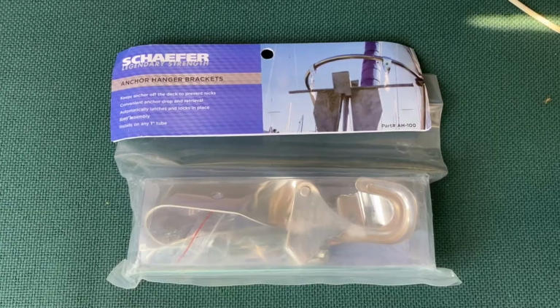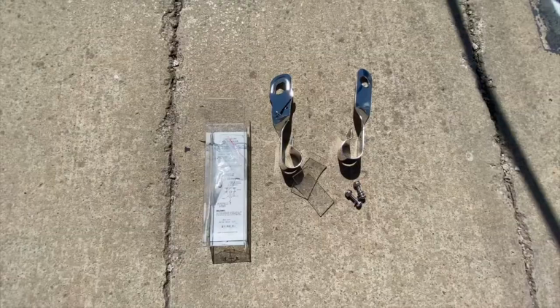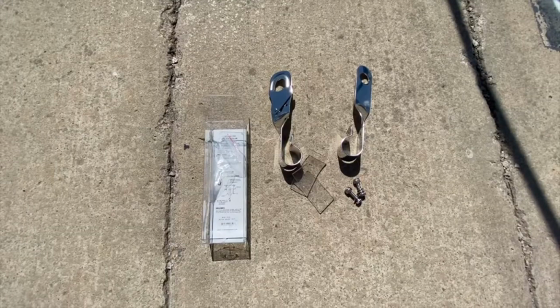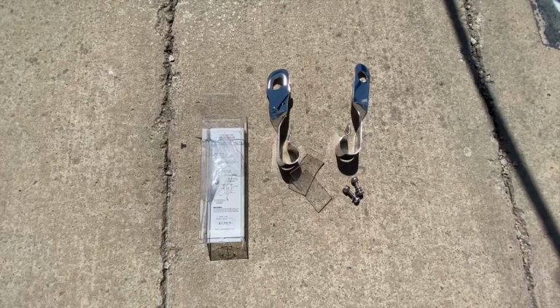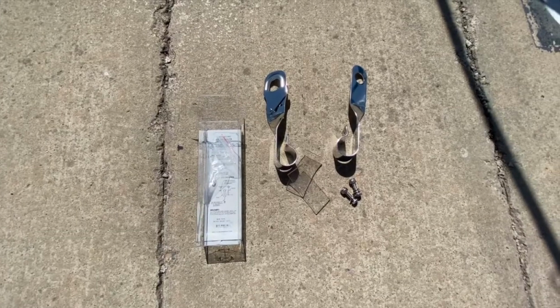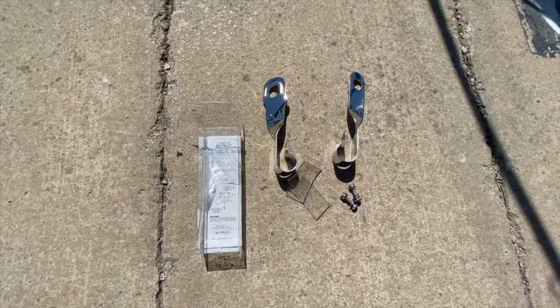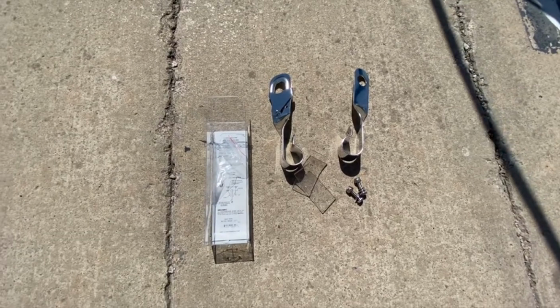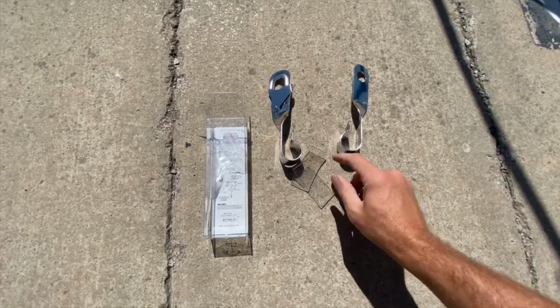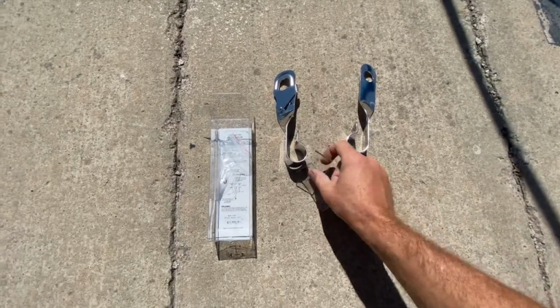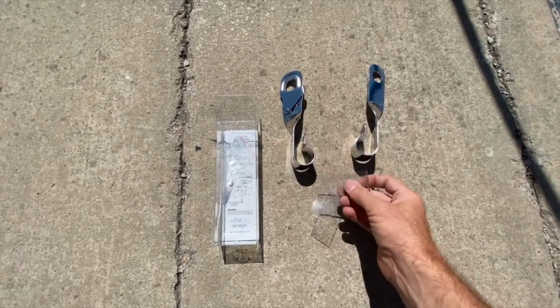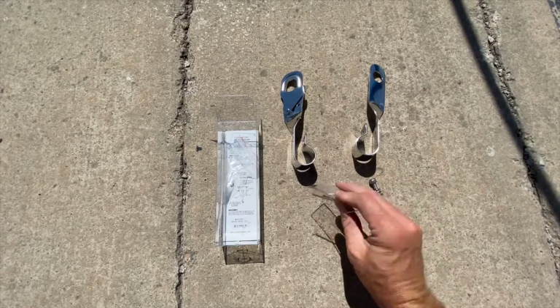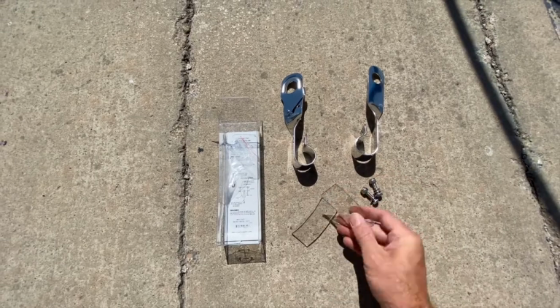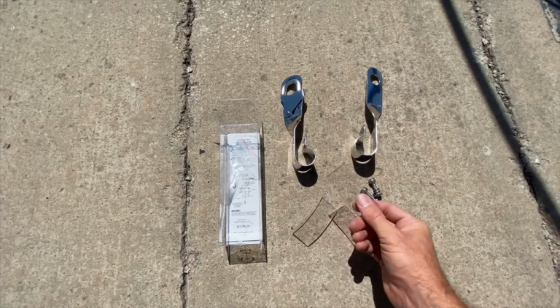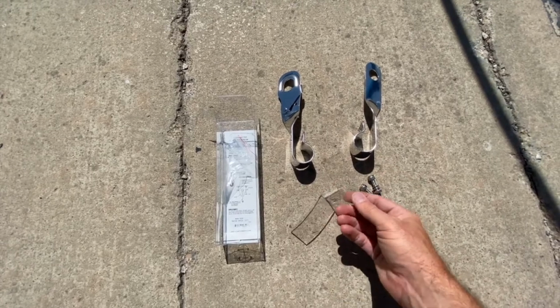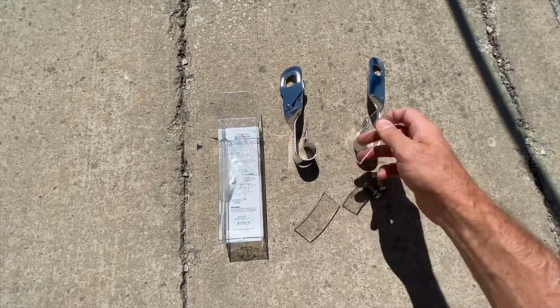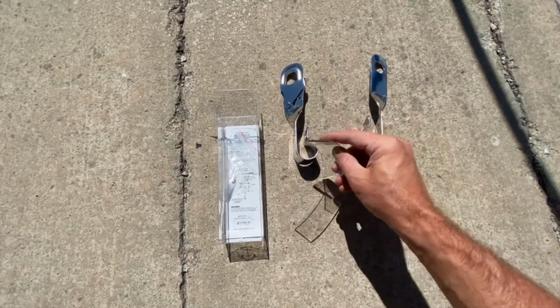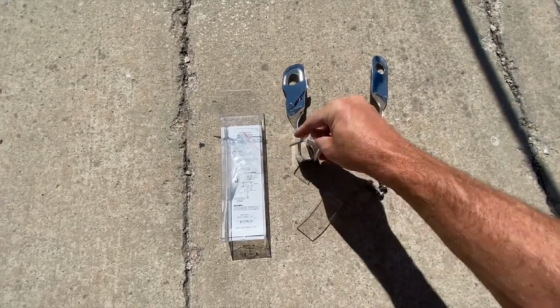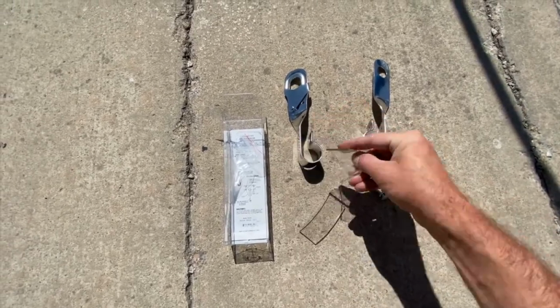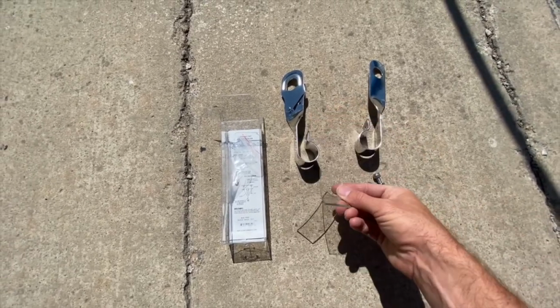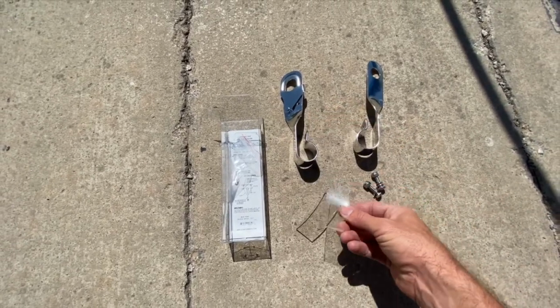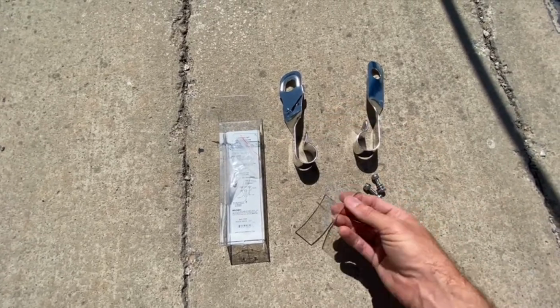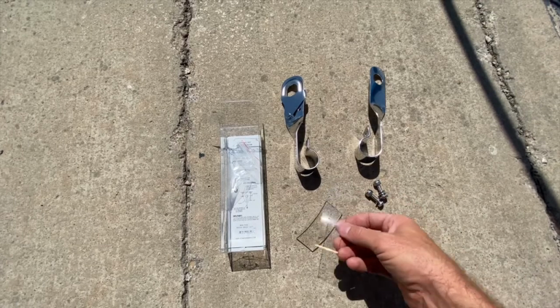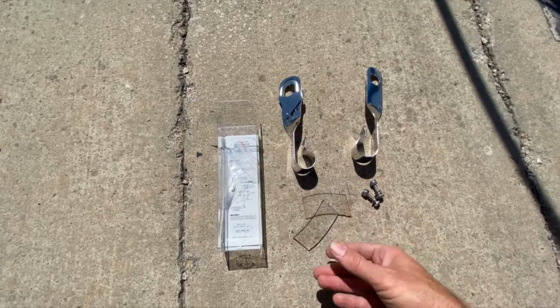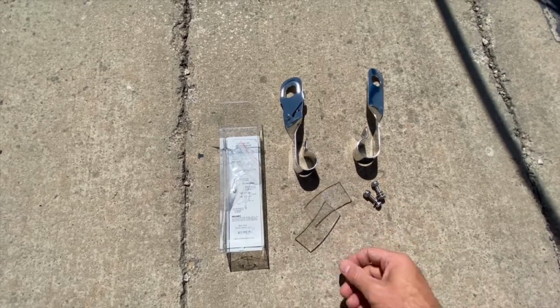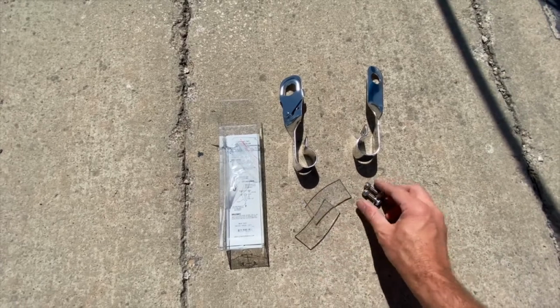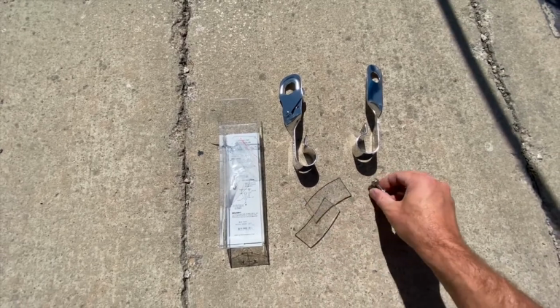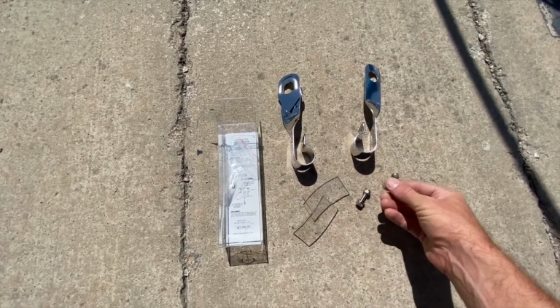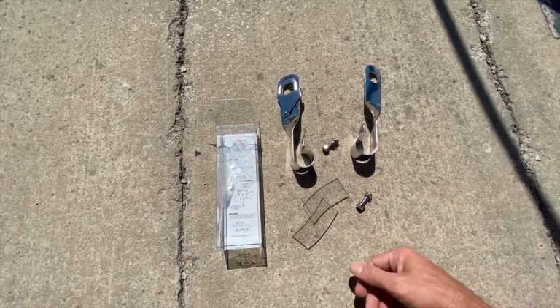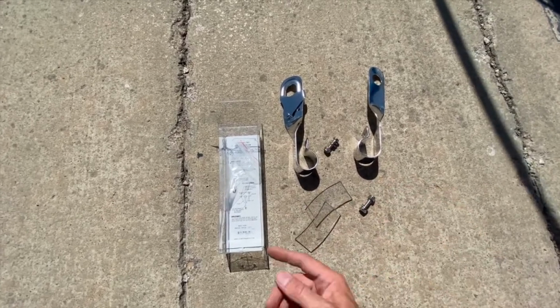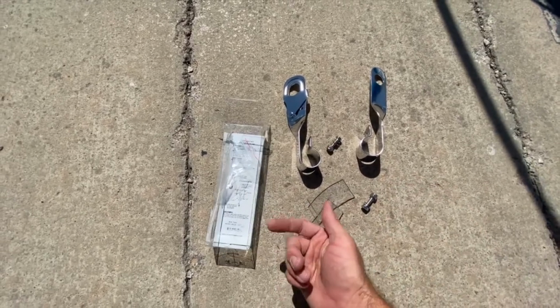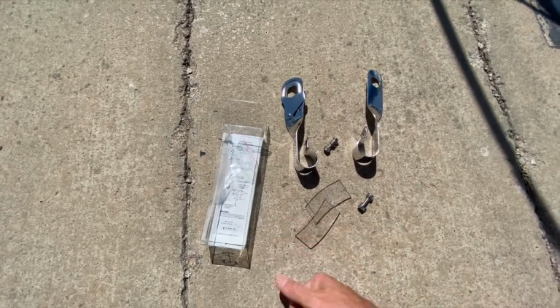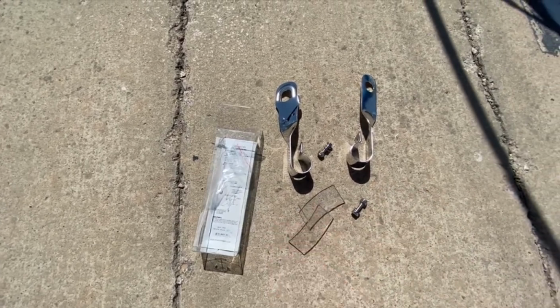We'll see how this bad boy works. So this is everything that came in the kit: these two clear vinyl pieces that obviously go in there to protect the rest of the railing, bolts, washers, and simple instructions.